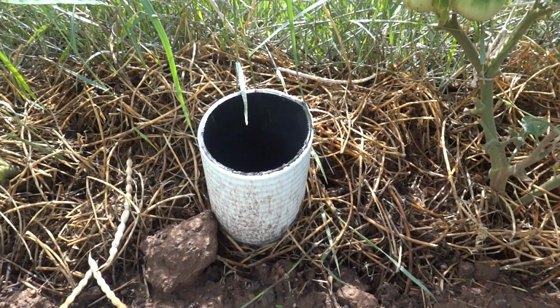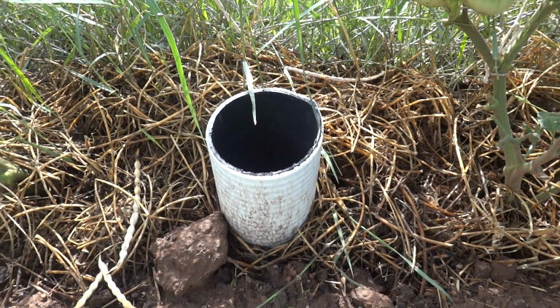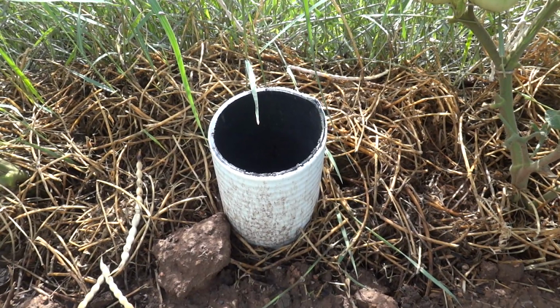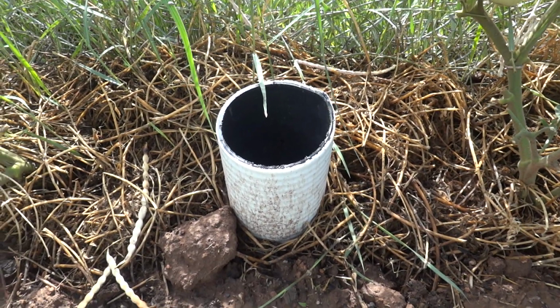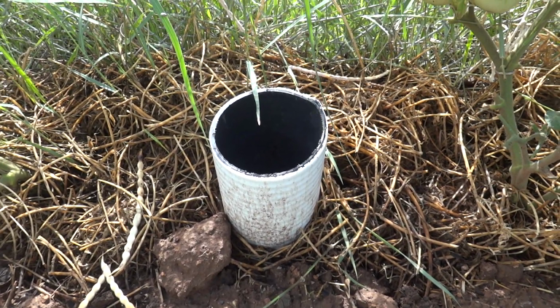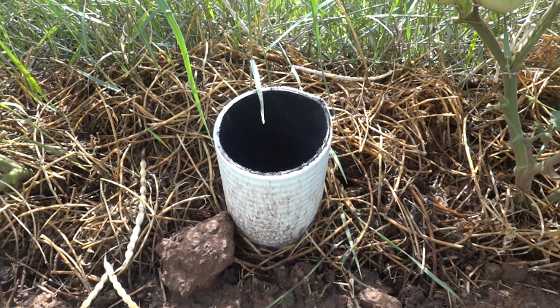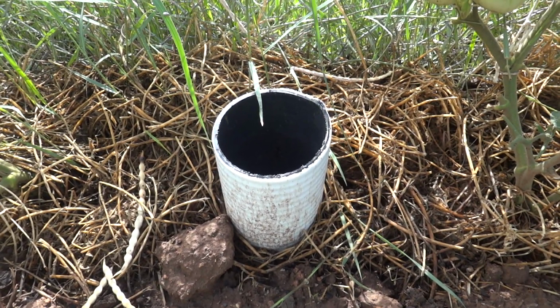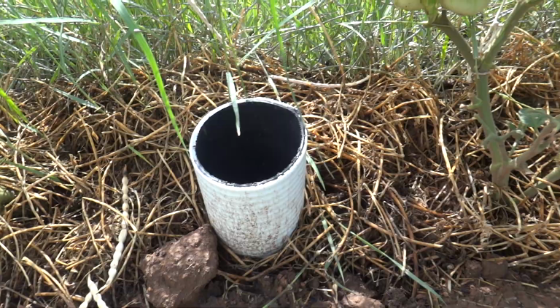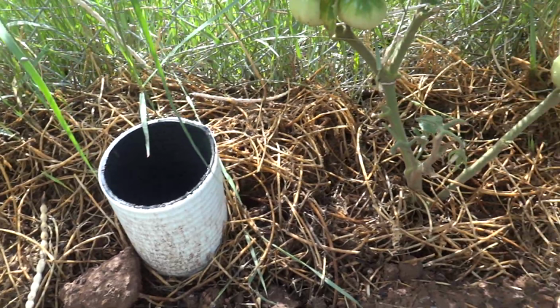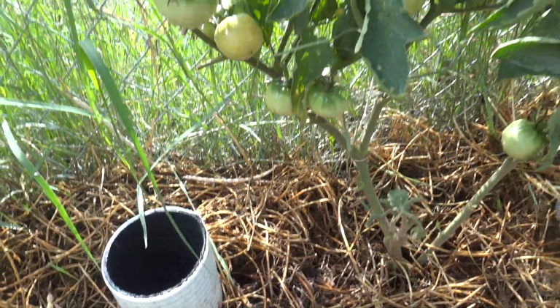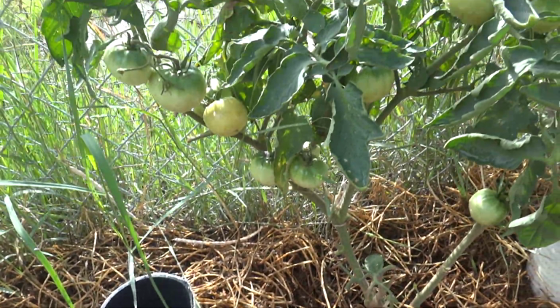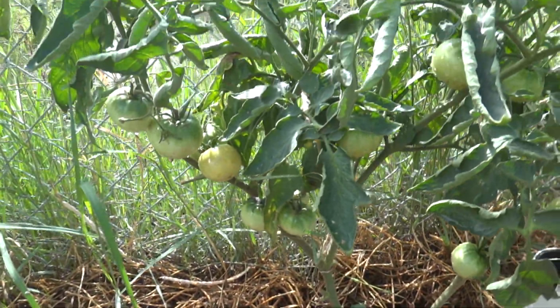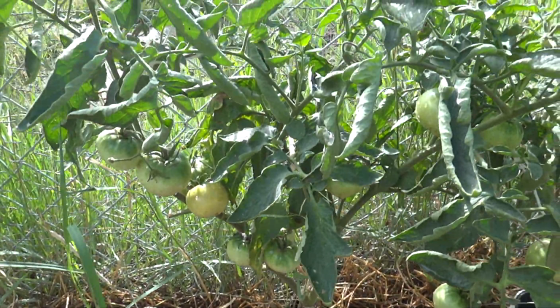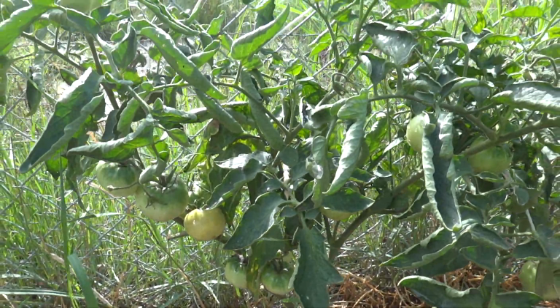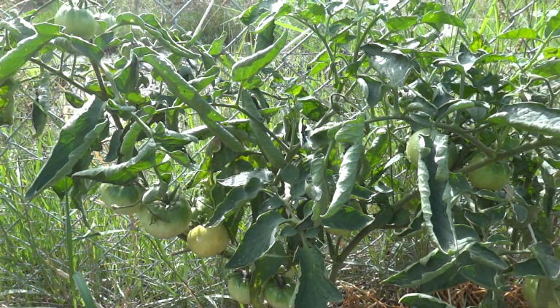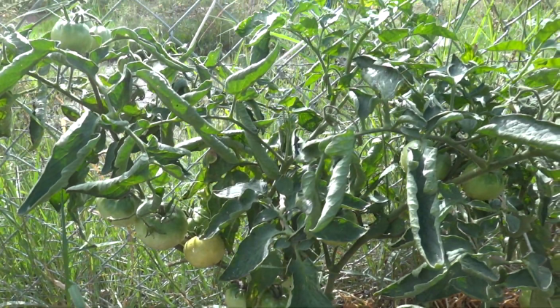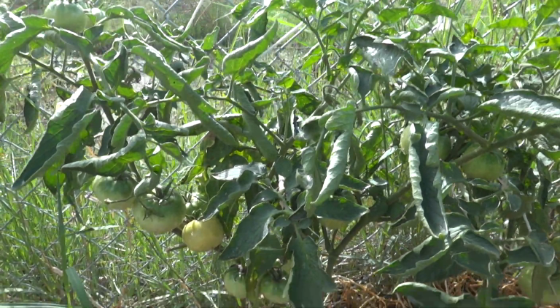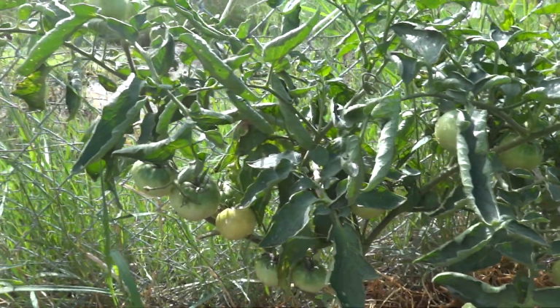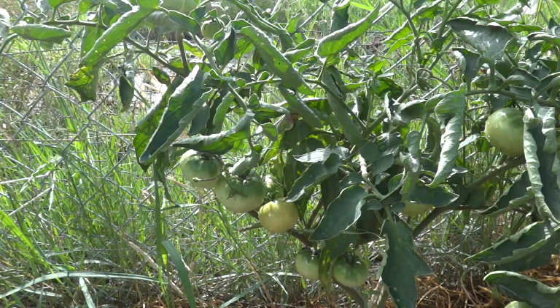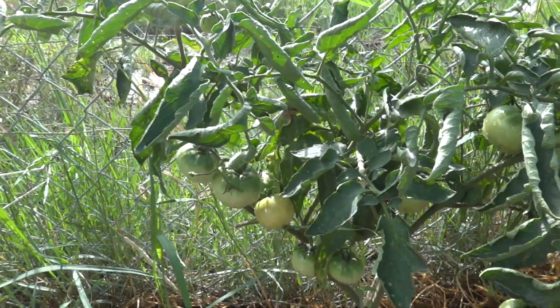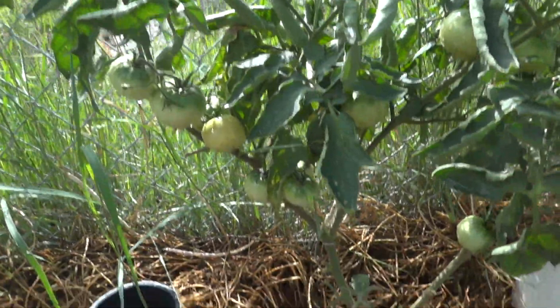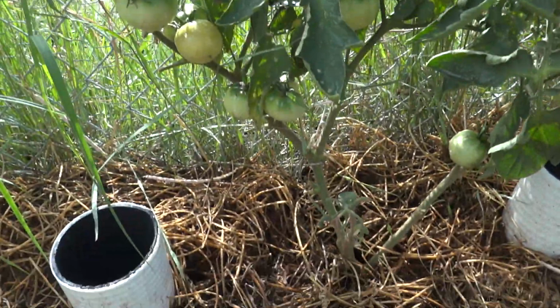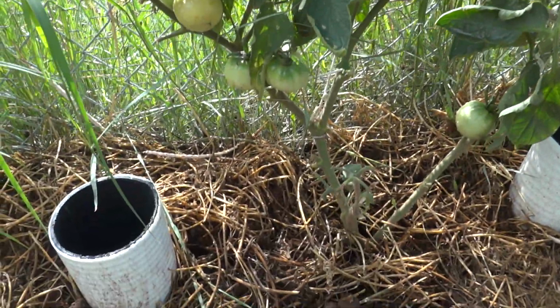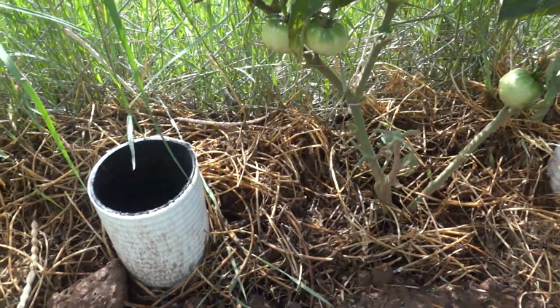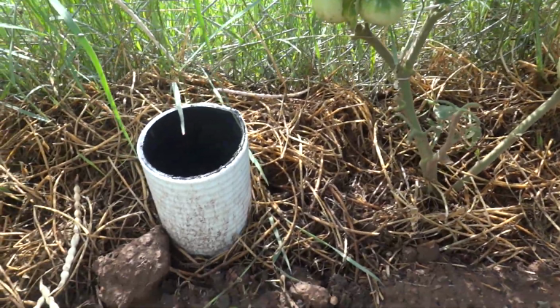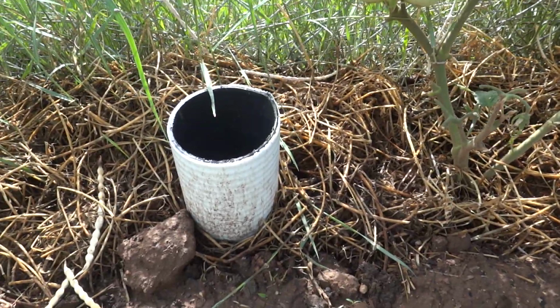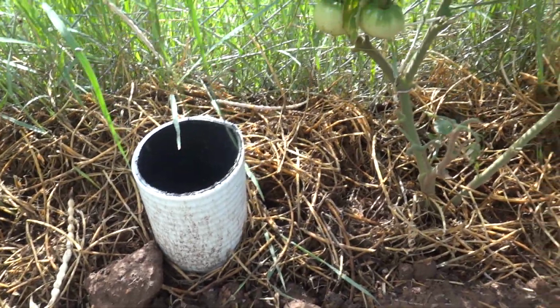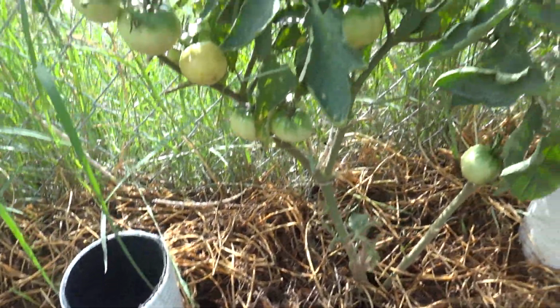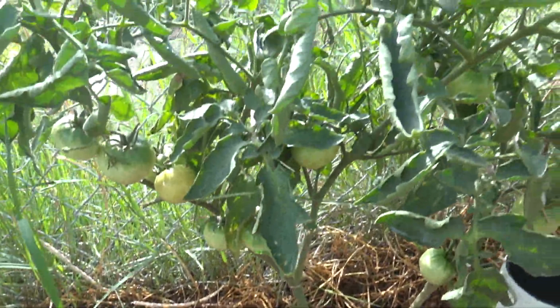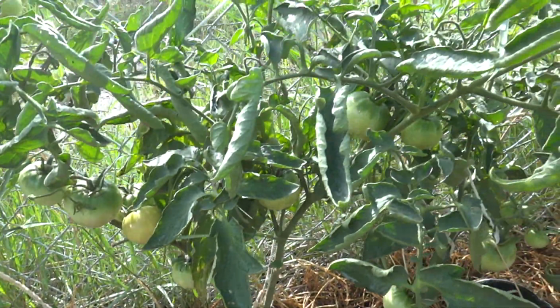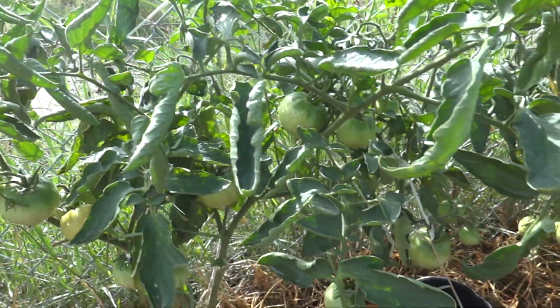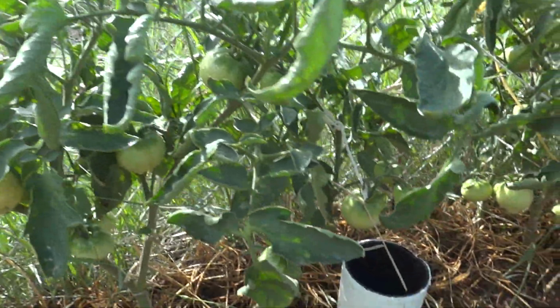Remember the four-inch sewer pipes that I put in? I put them next to the tomato plants, and as you can see they've been doing well. The monsoons have hit now, and so I'm getting quite a bit of water that's coming in on the plants.